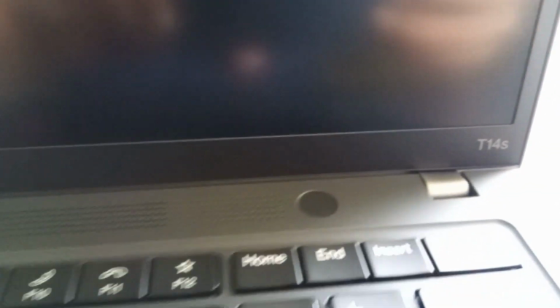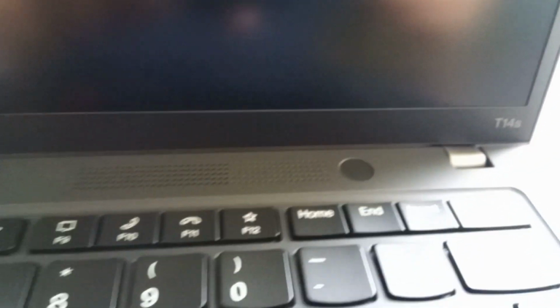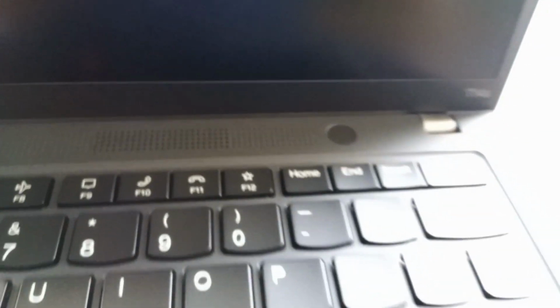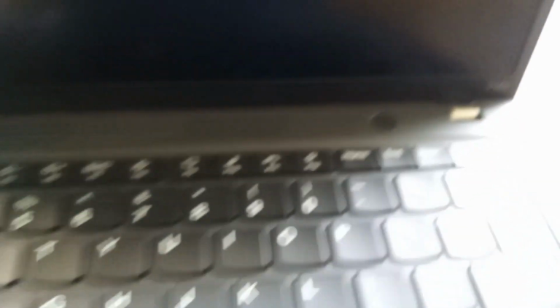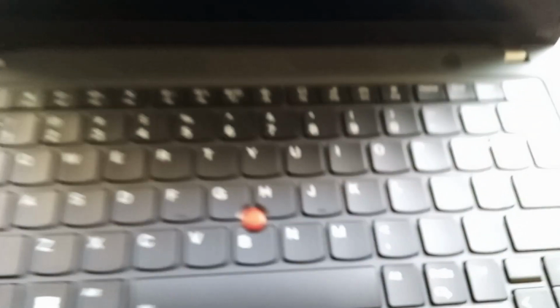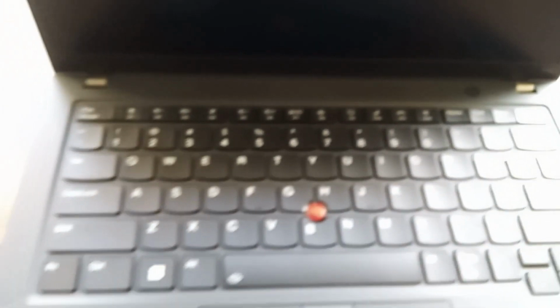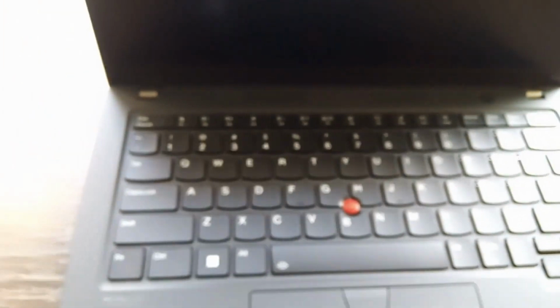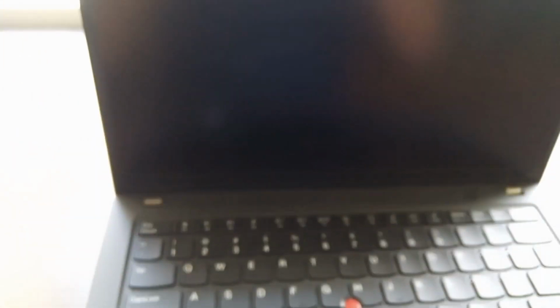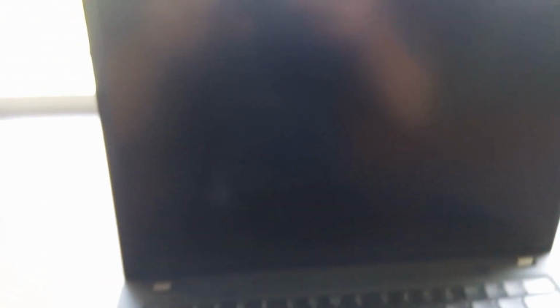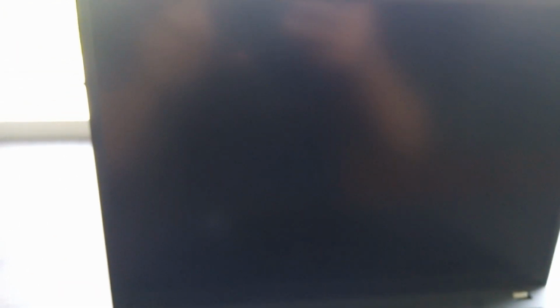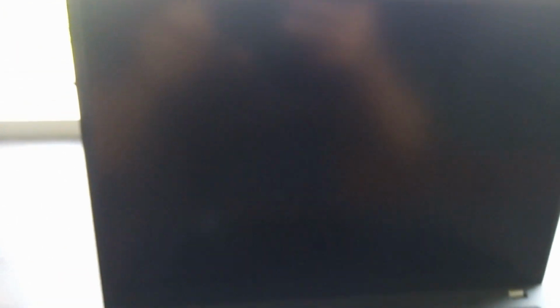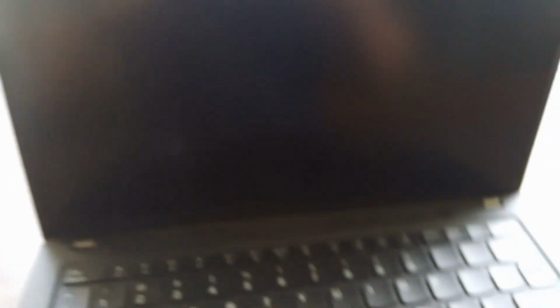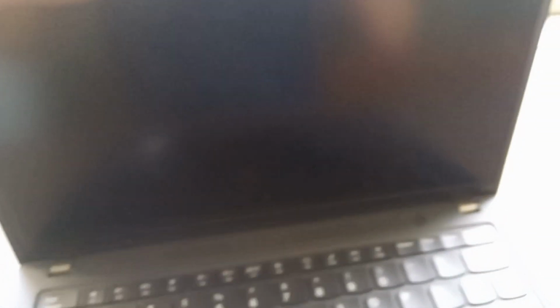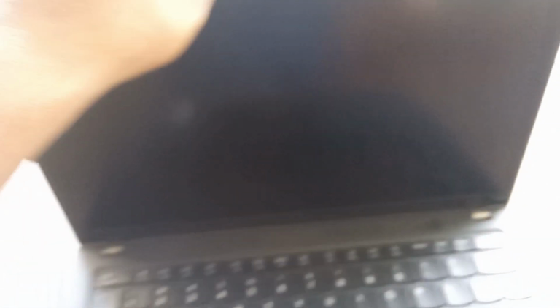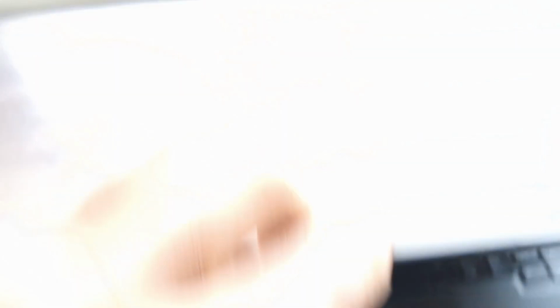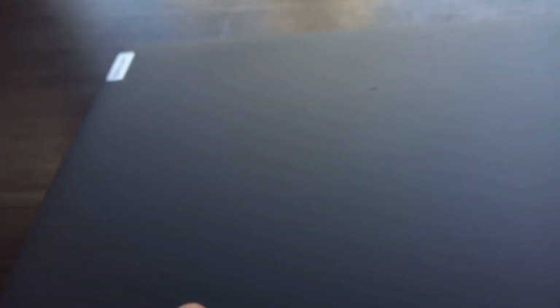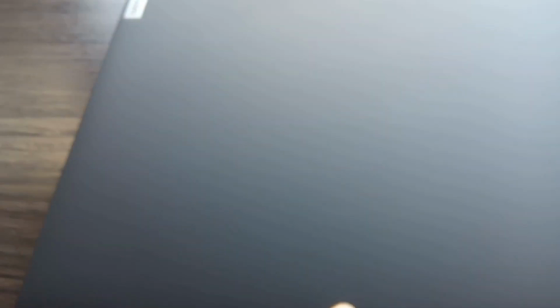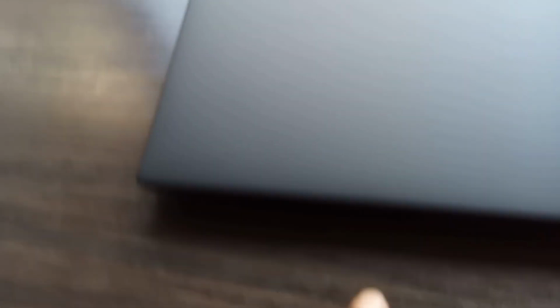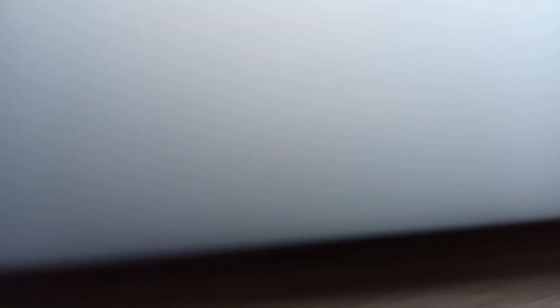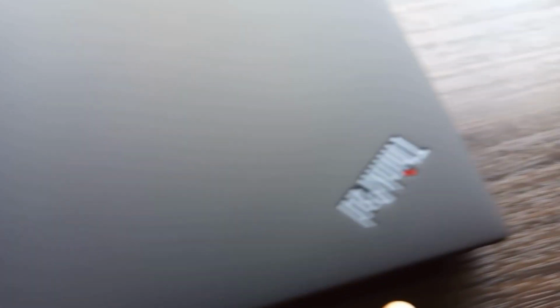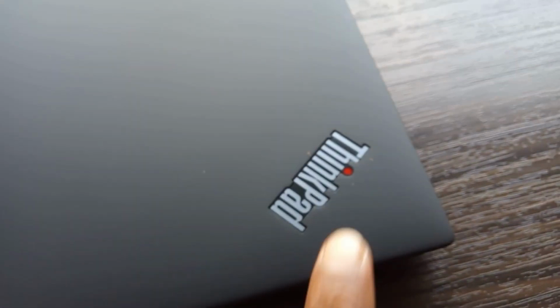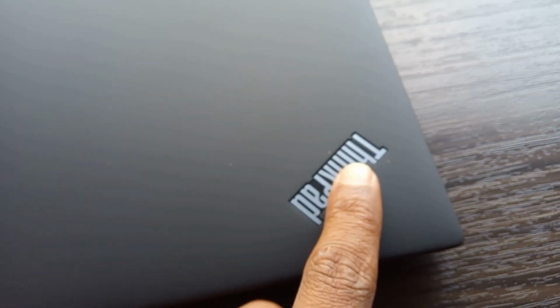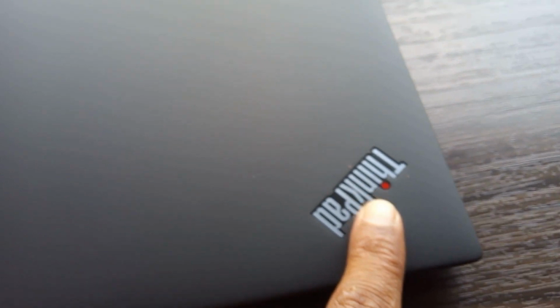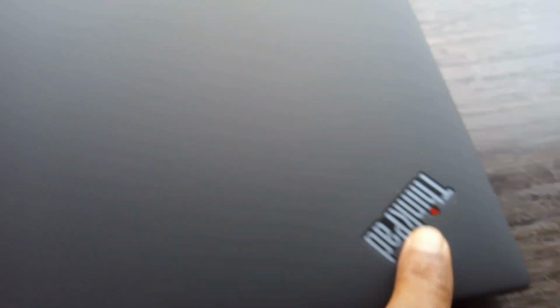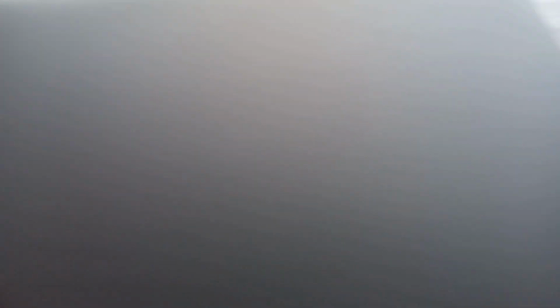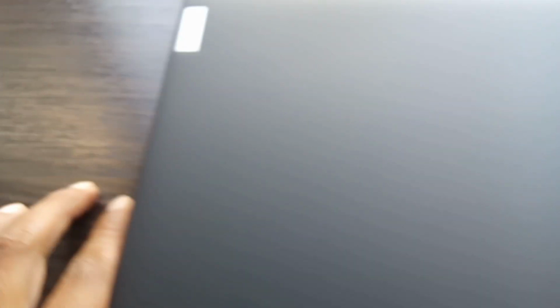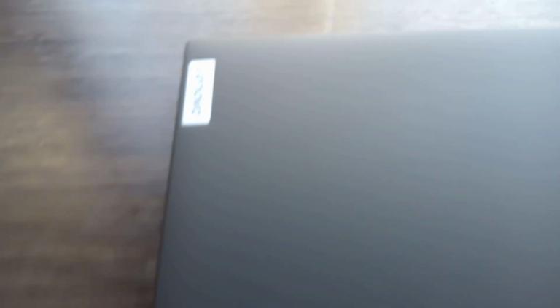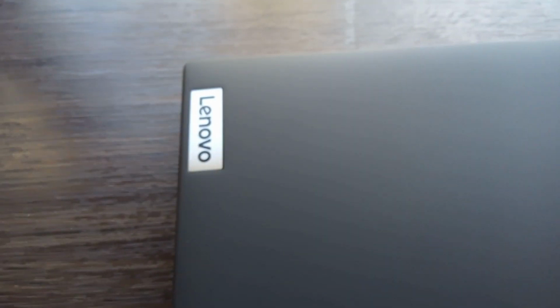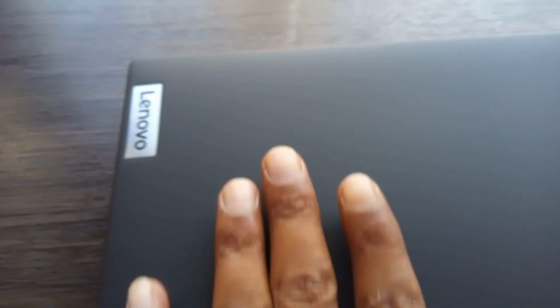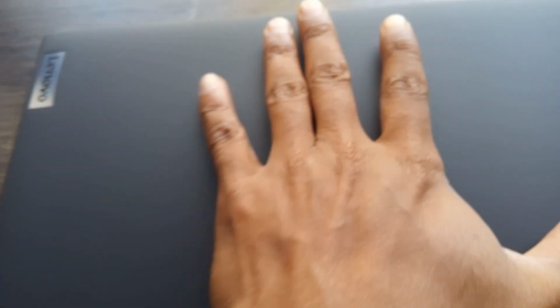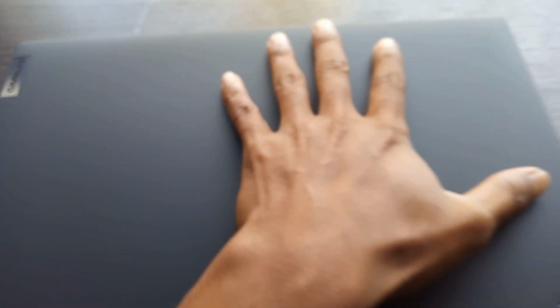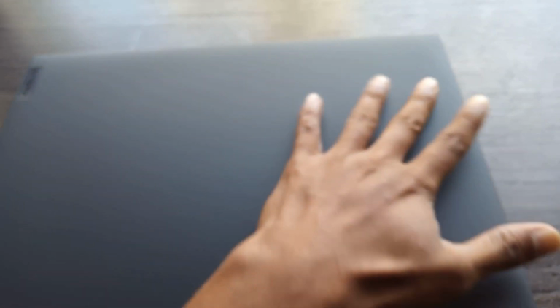Now let's see the top of the laptop cover. I think they have a ThinkPad logo here and a Lenovo logo as well.